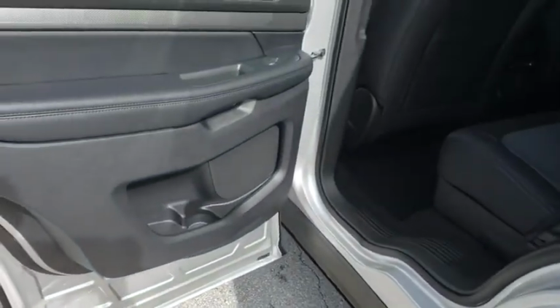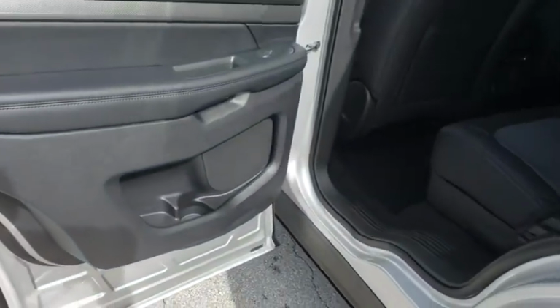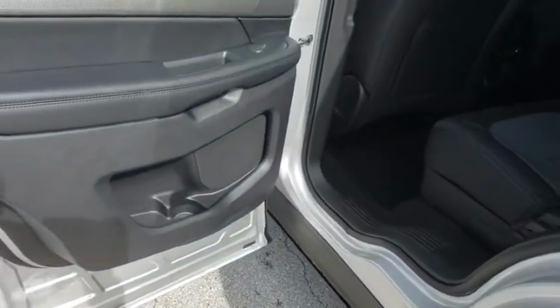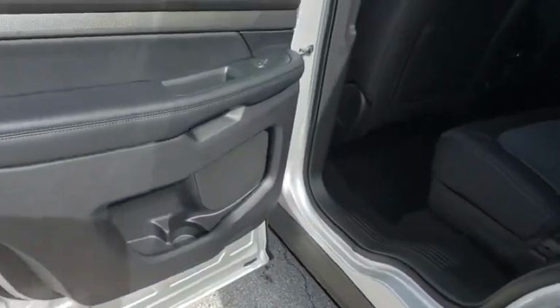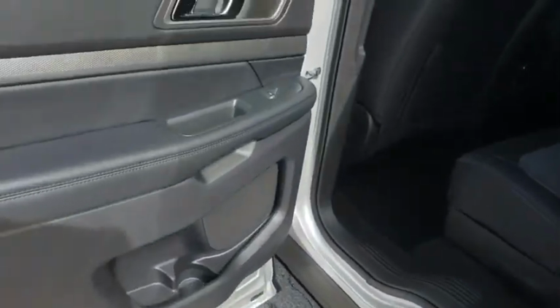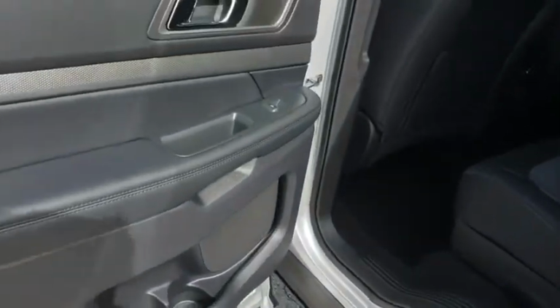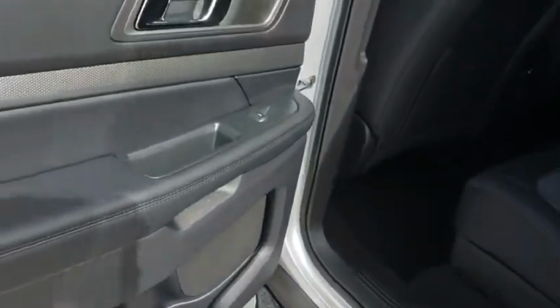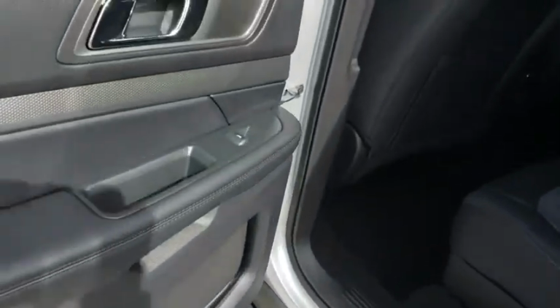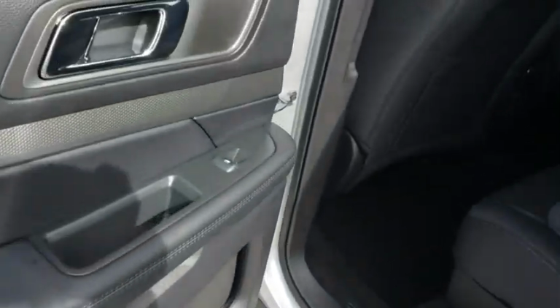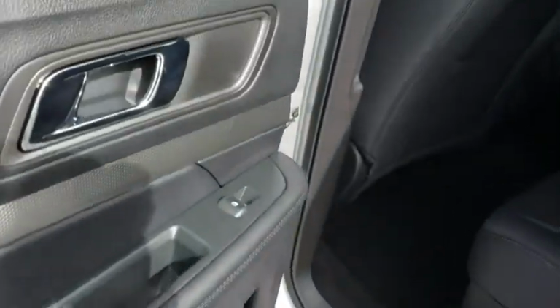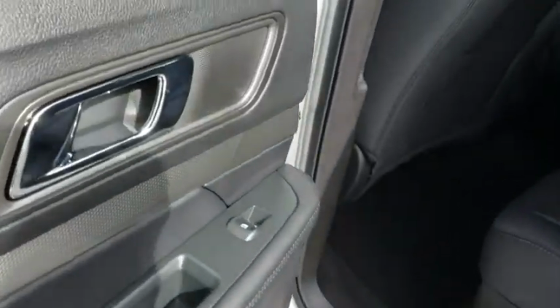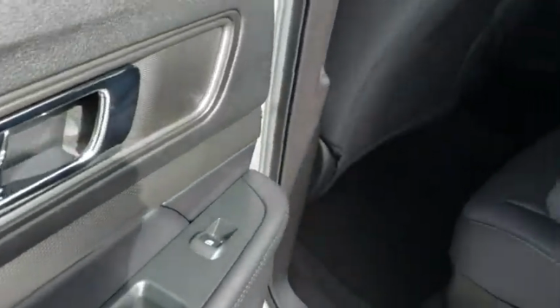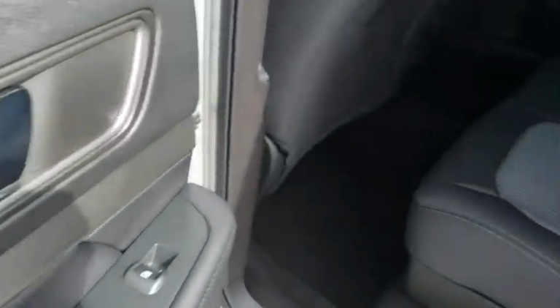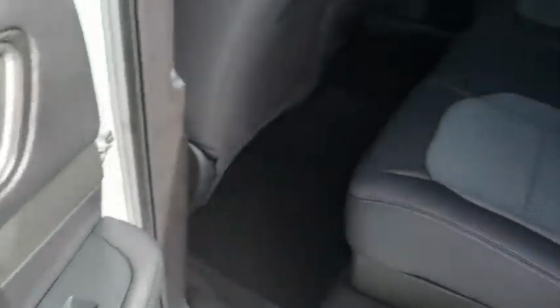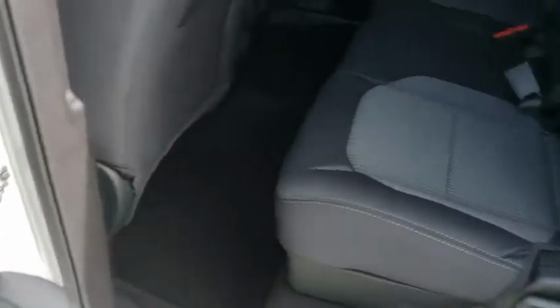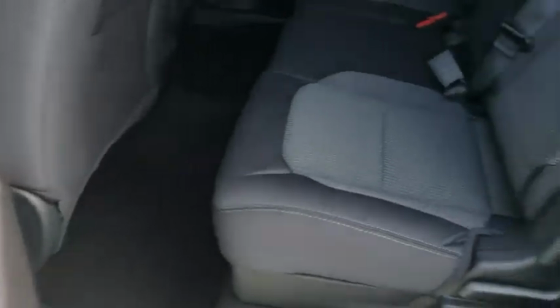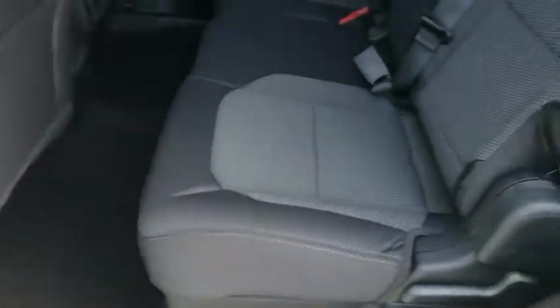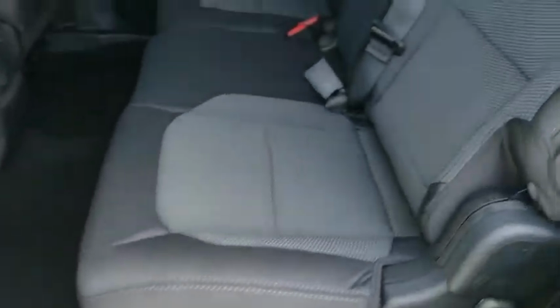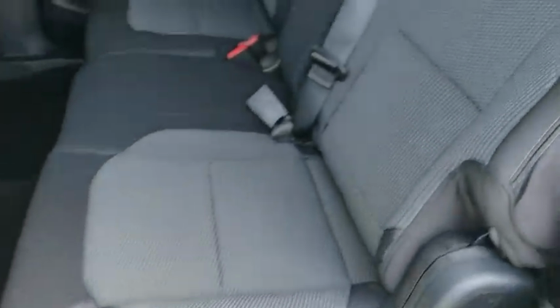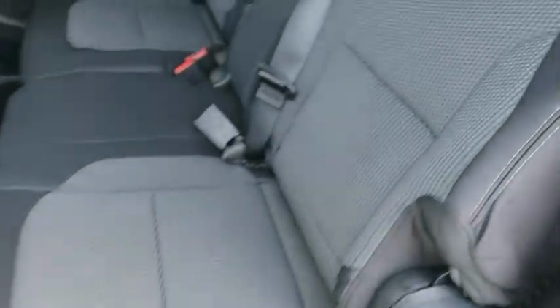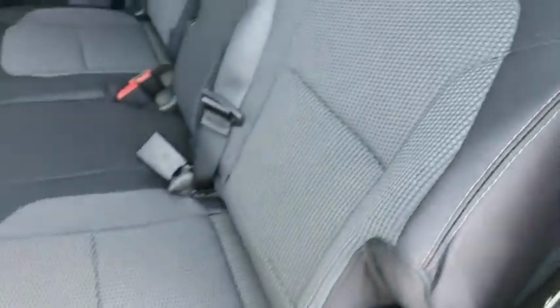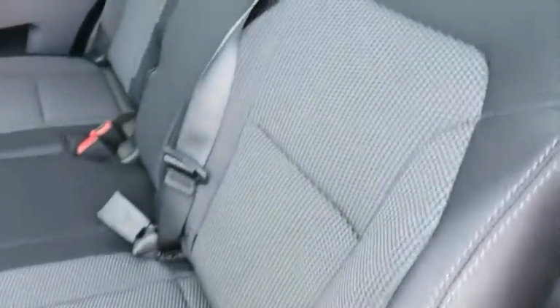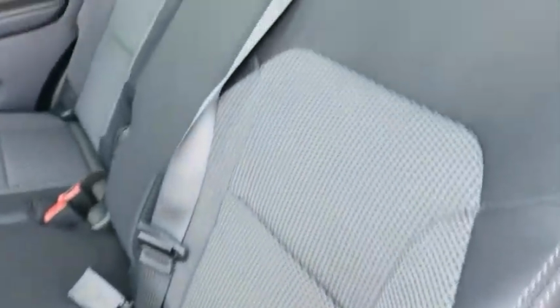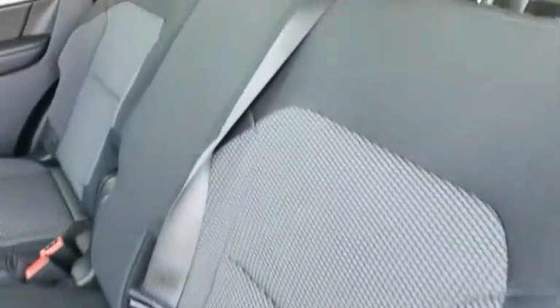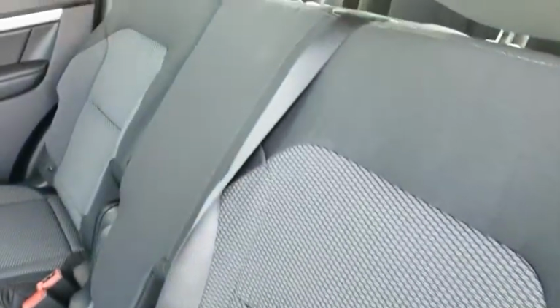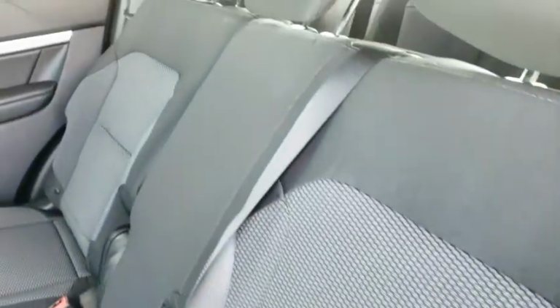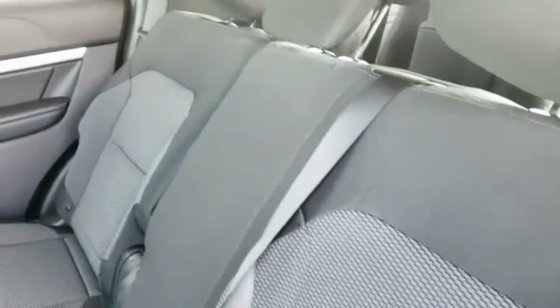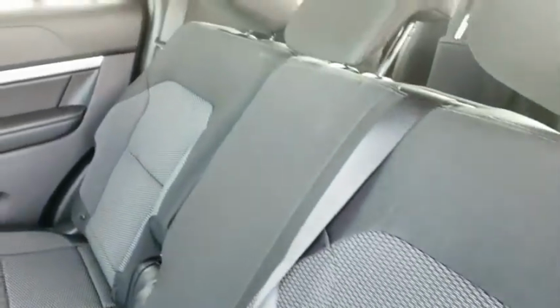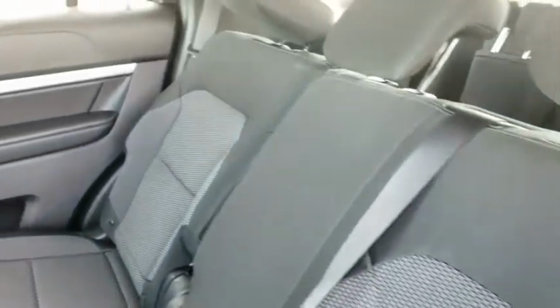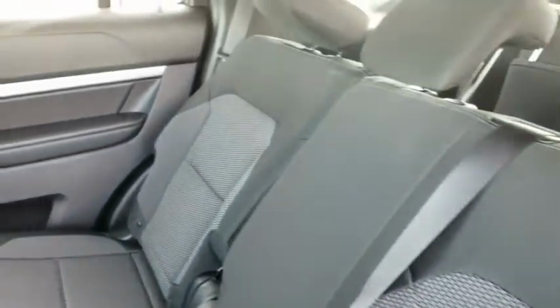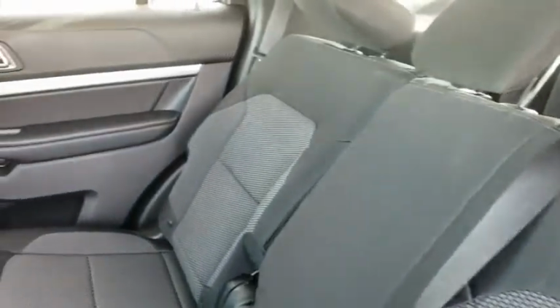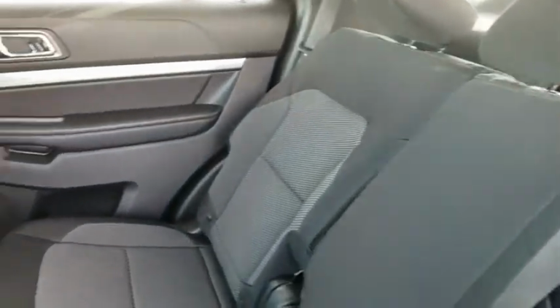Four wheel disc brakes. Cruise control. Front wheel drive. Rear defrost. AM FM stereo radio. Come take a test drive today.